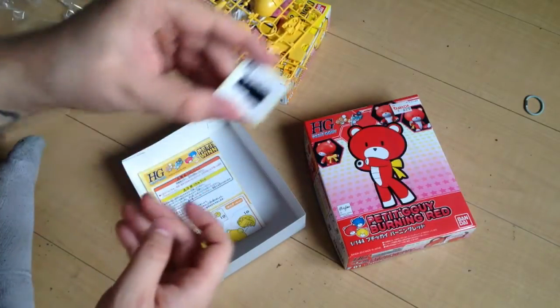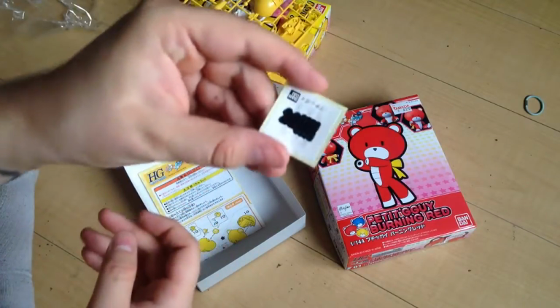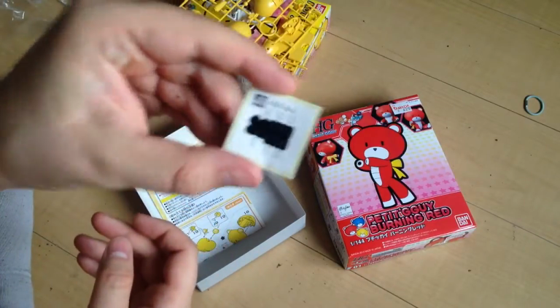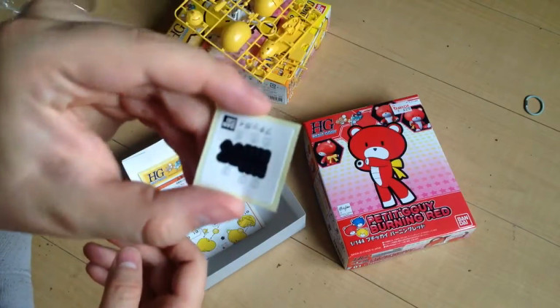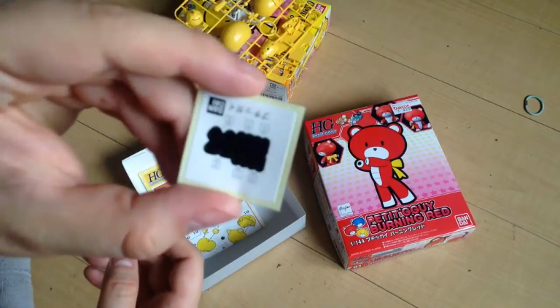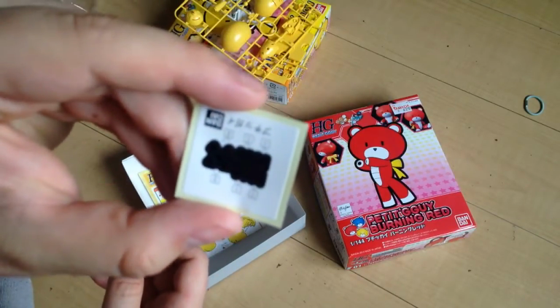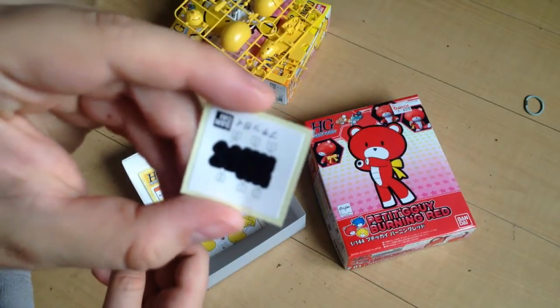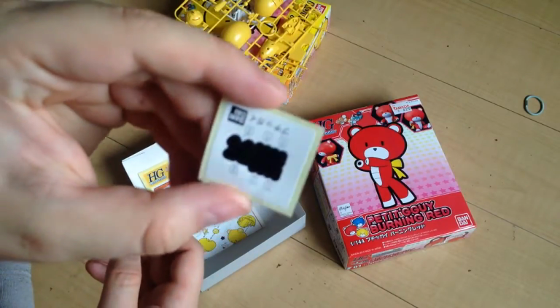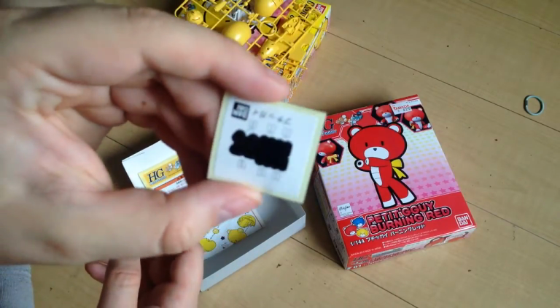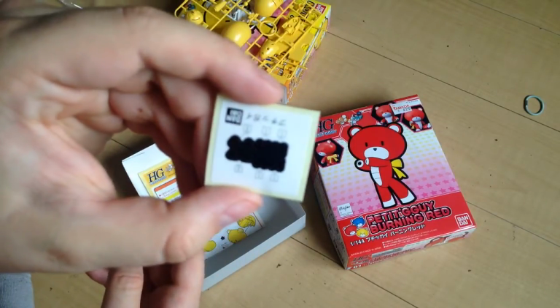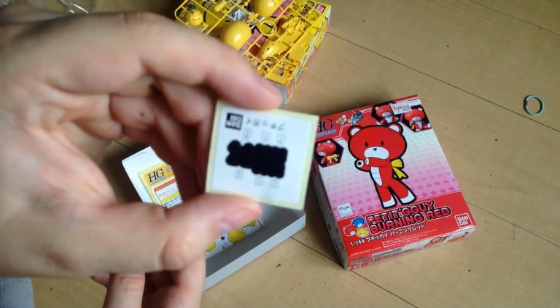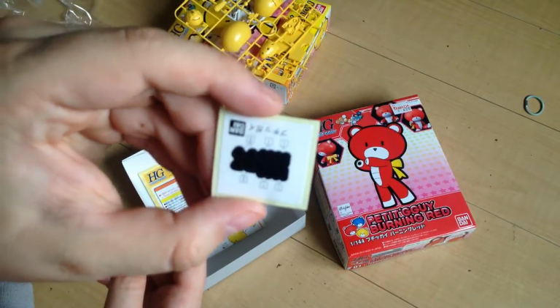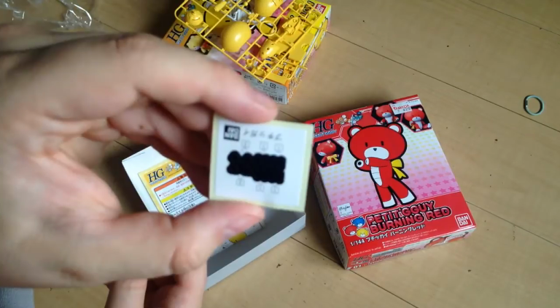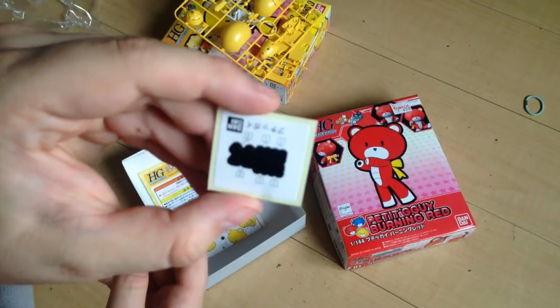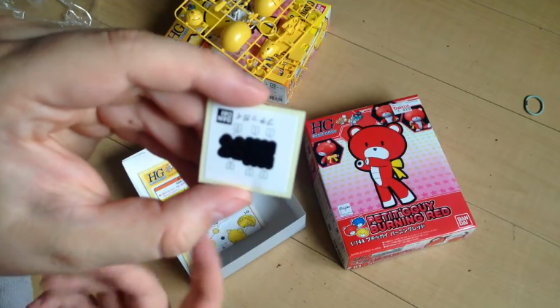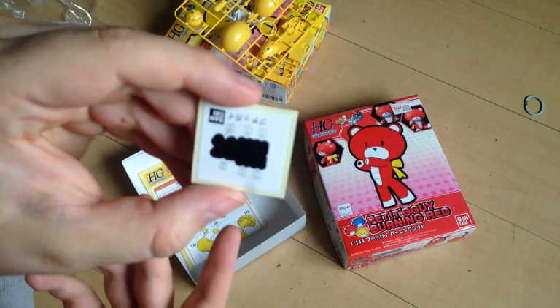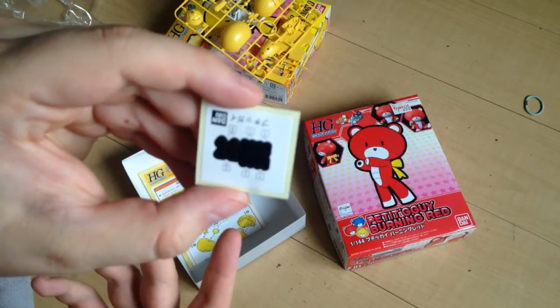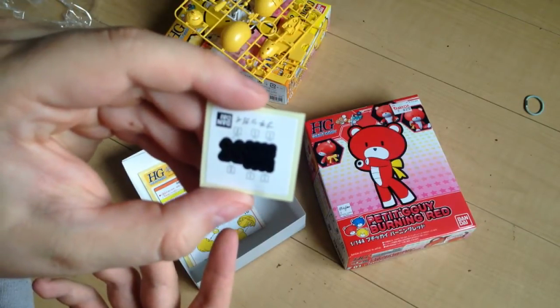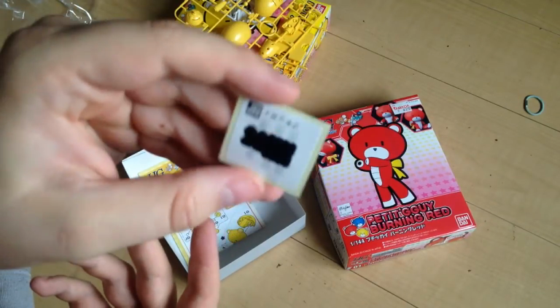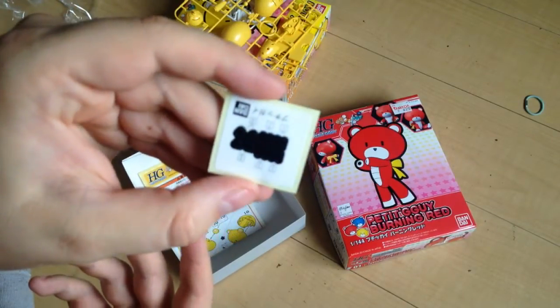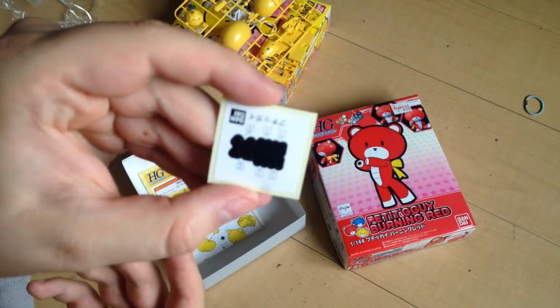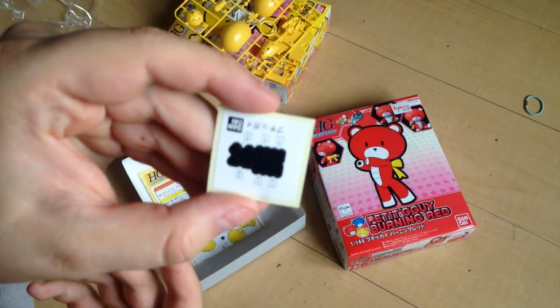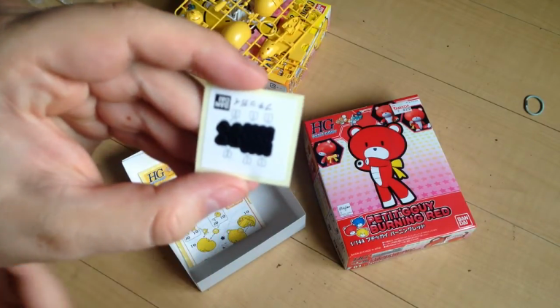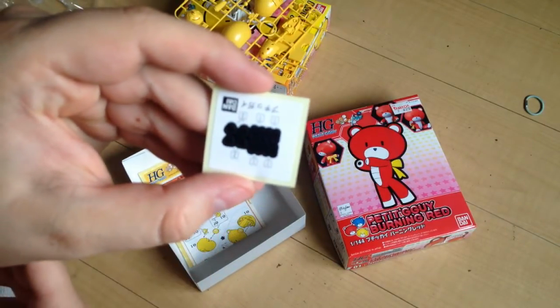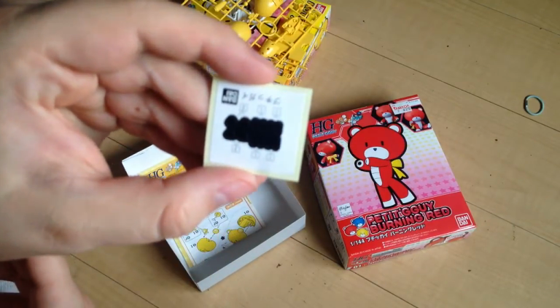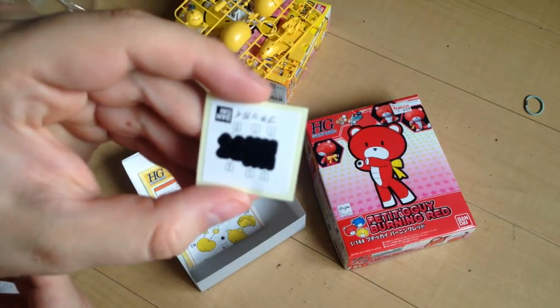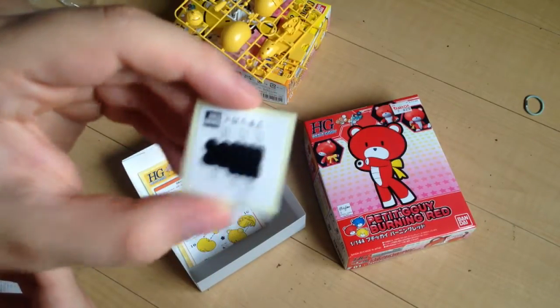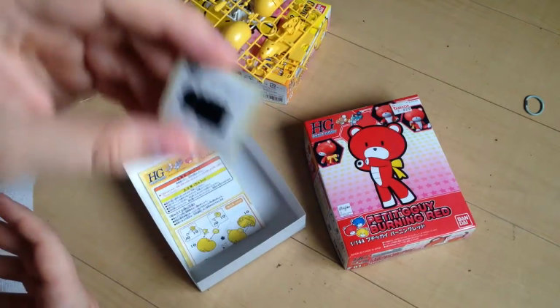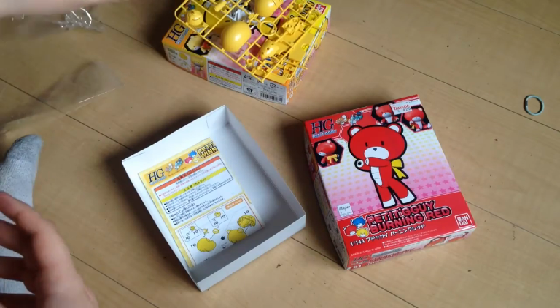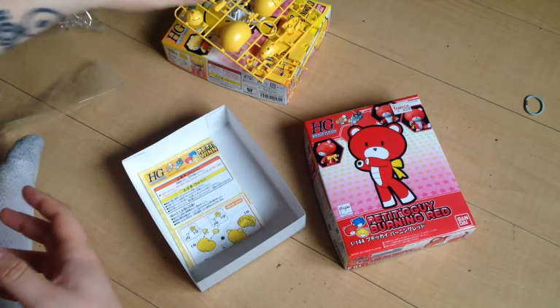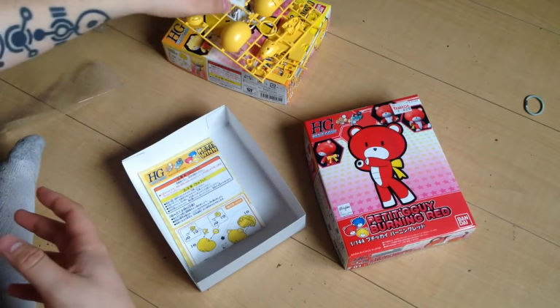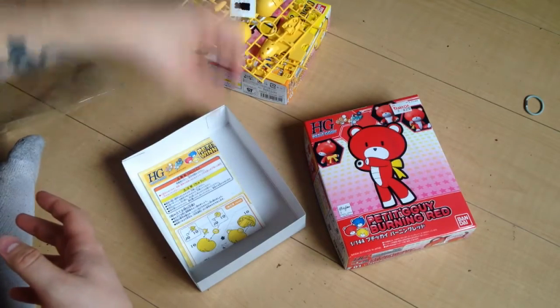And we have our little sticker set. It's got a bunch of eyes so you can do multiple faces, and it's got extra noses, so you can do multiple face expressions.